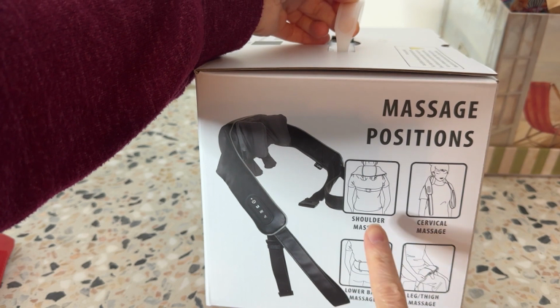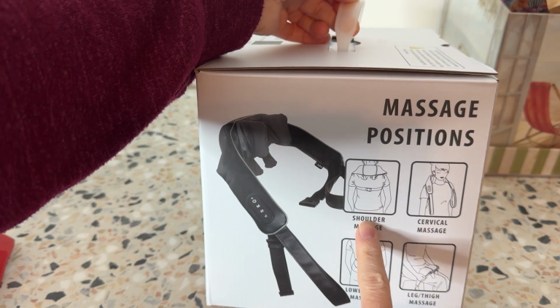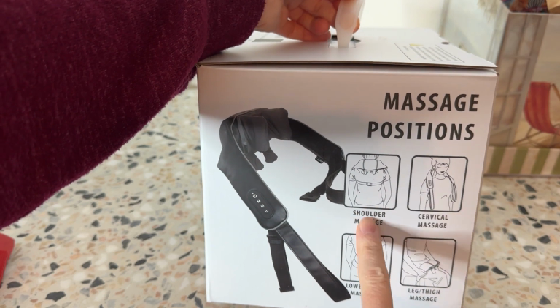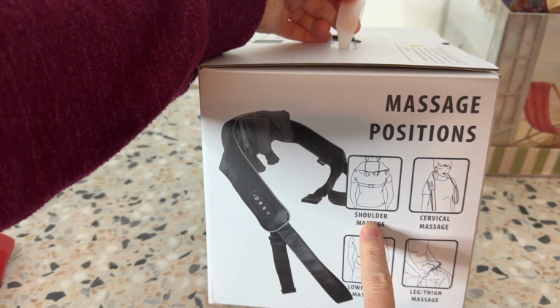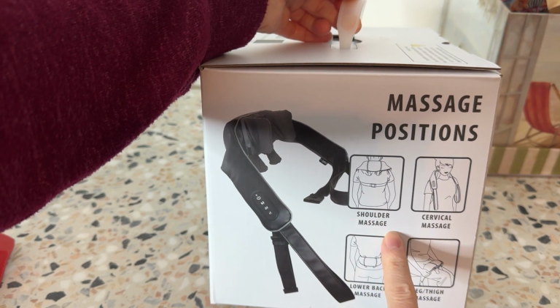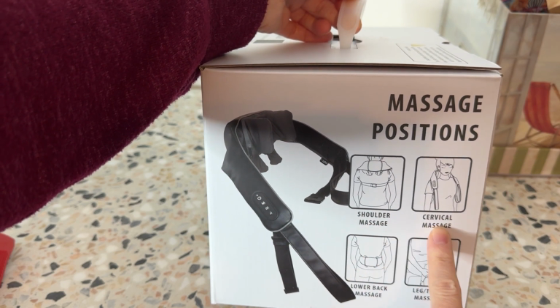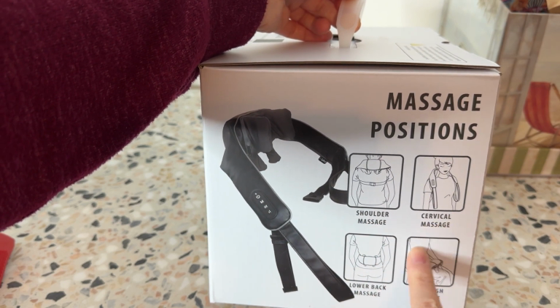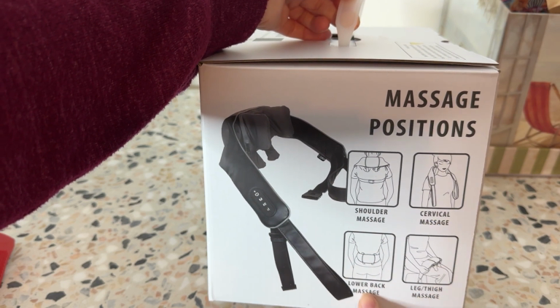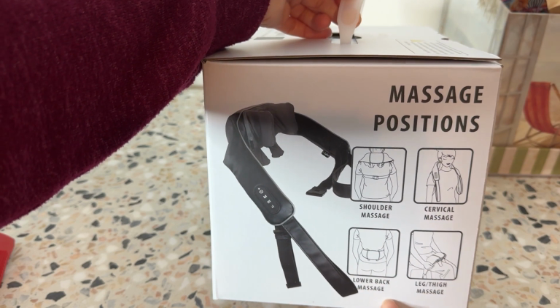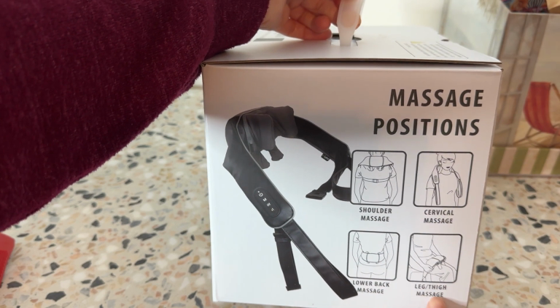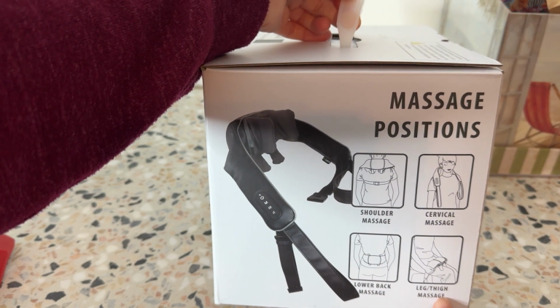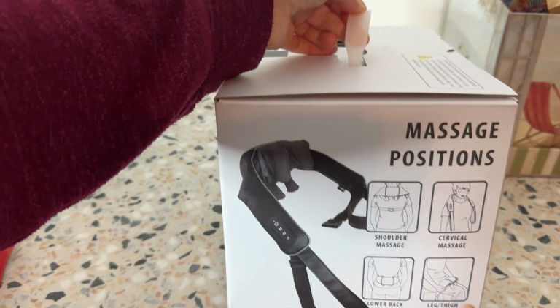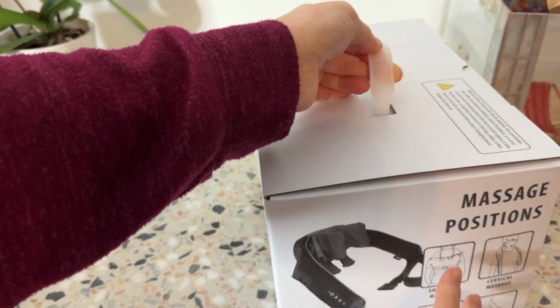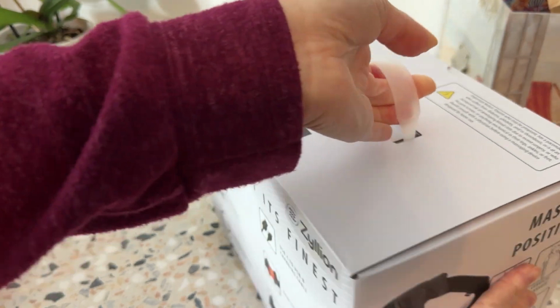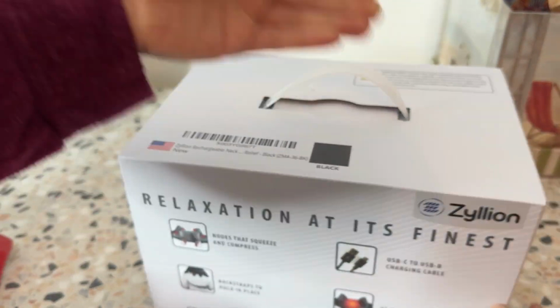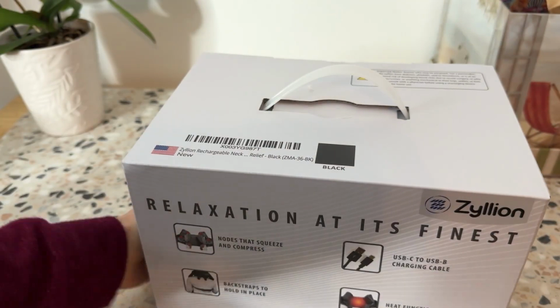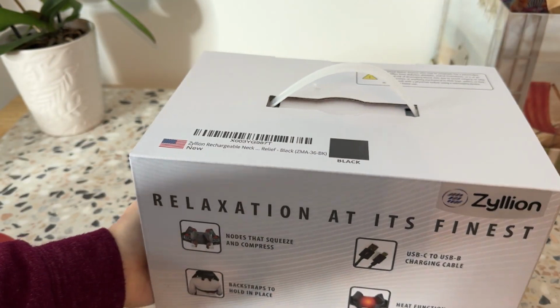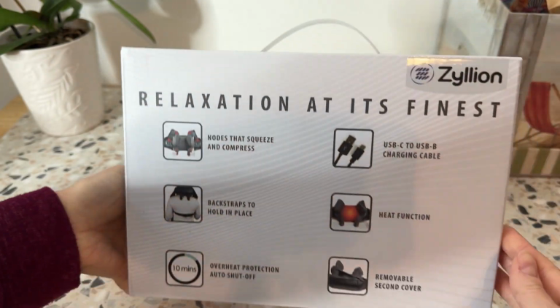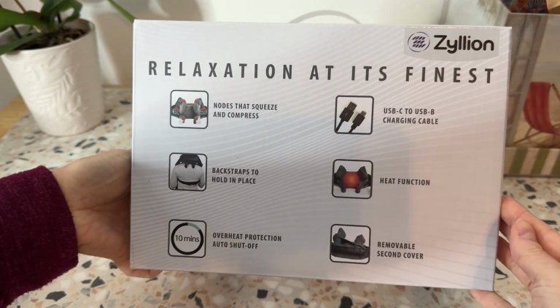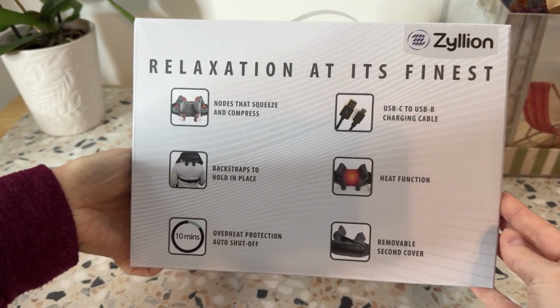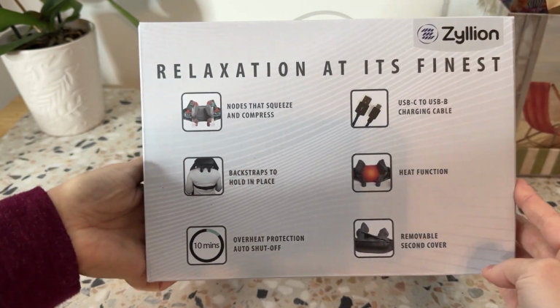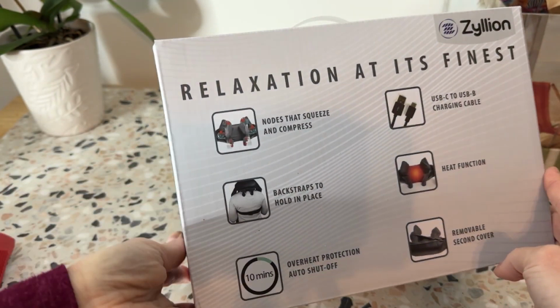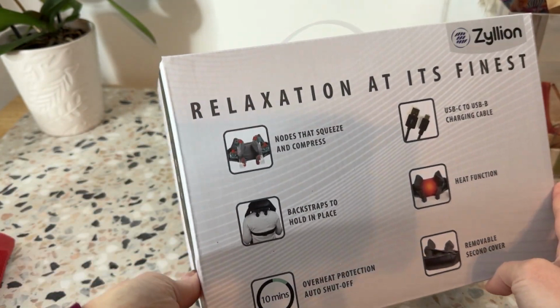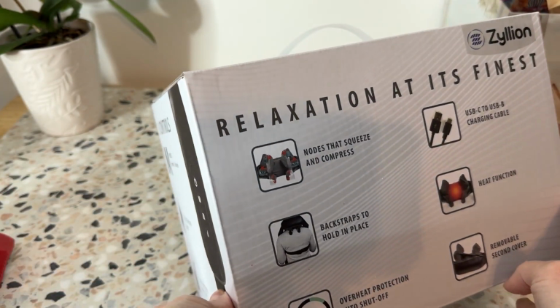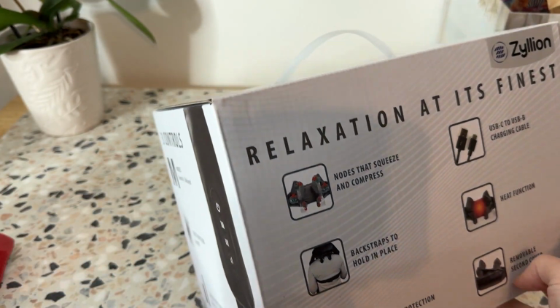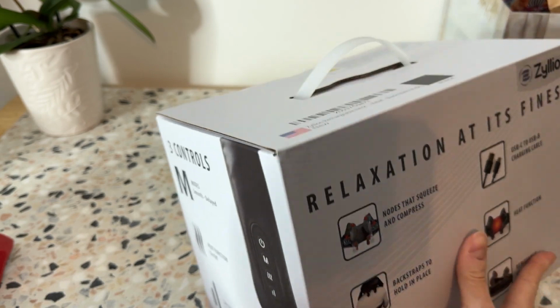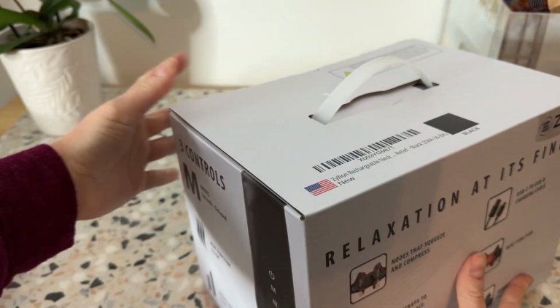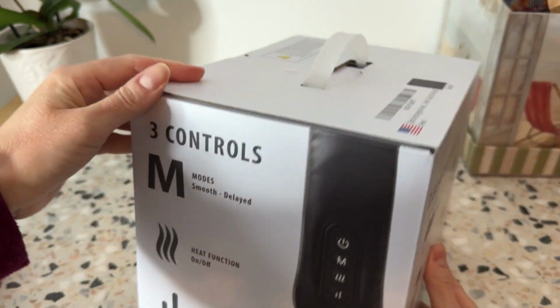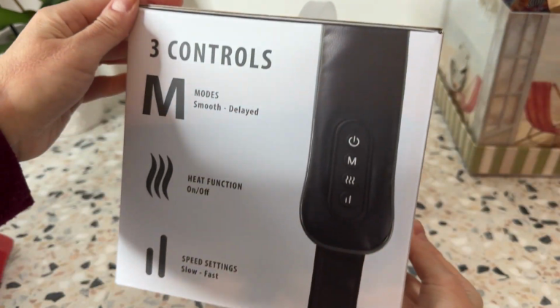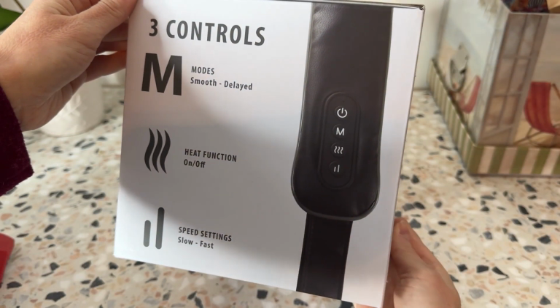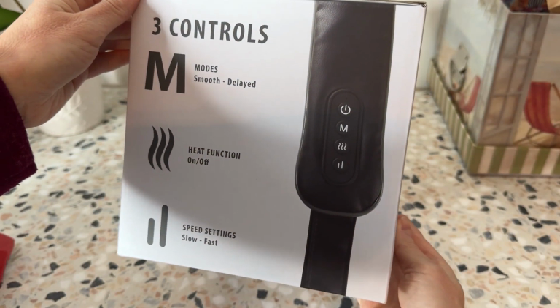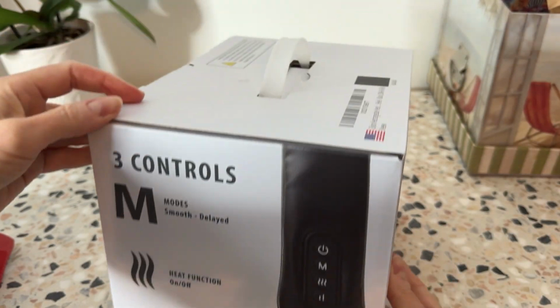You can see you could use it like this — cervical massage, lower back massage, leg thigh massage. Here's the rest of the box, and then I'm definitely going to open it up and show you everything.